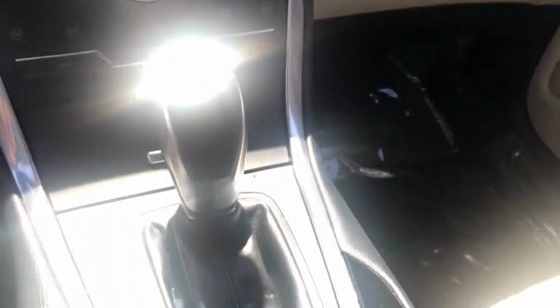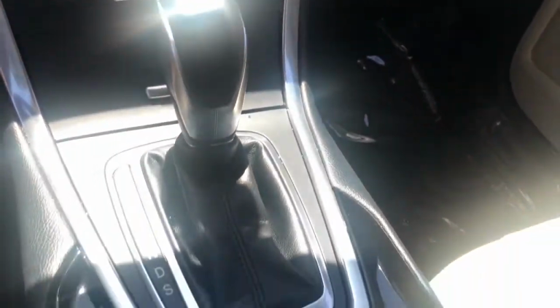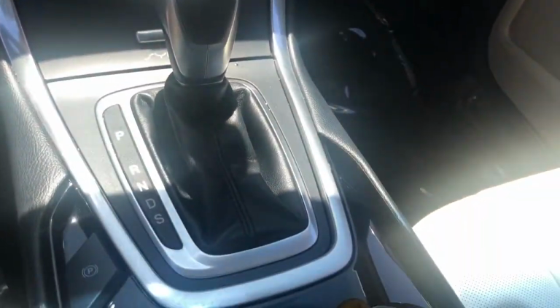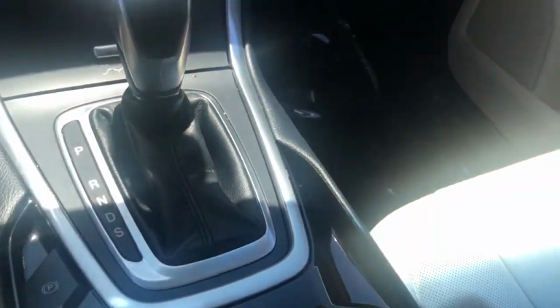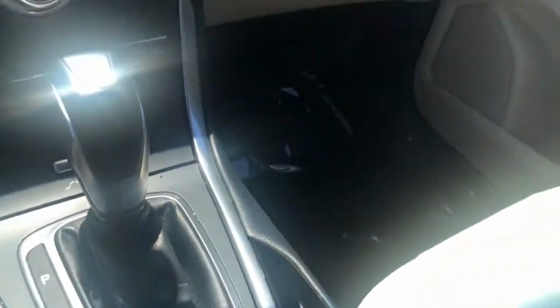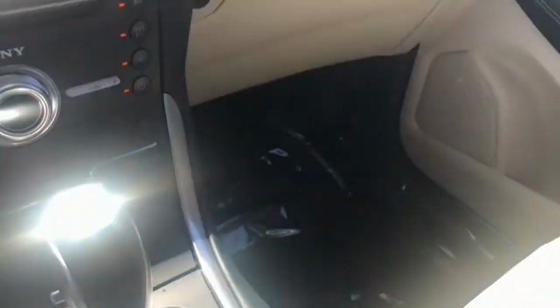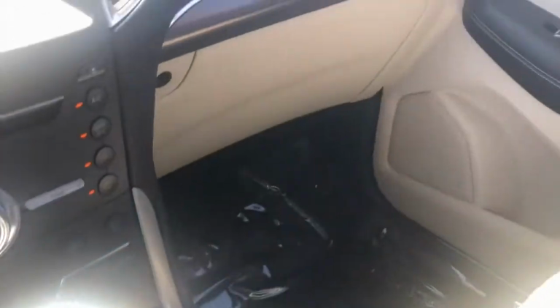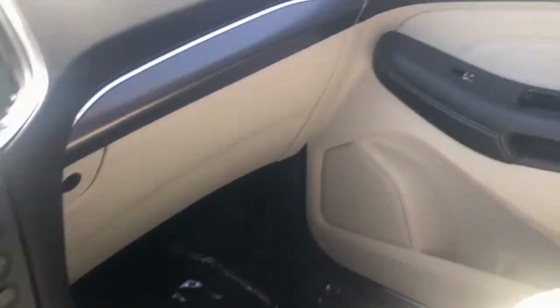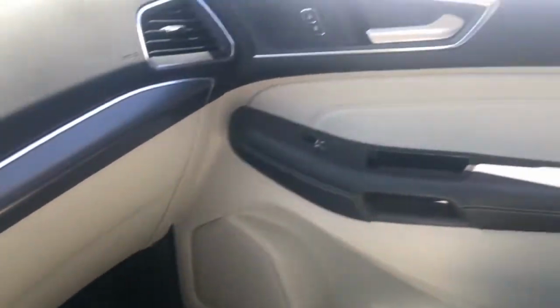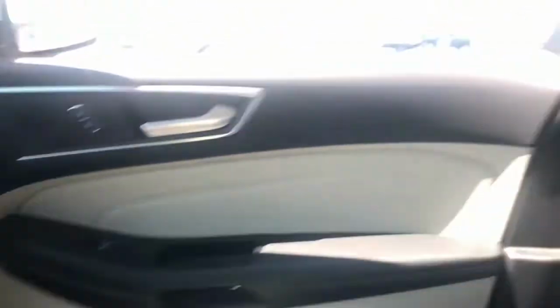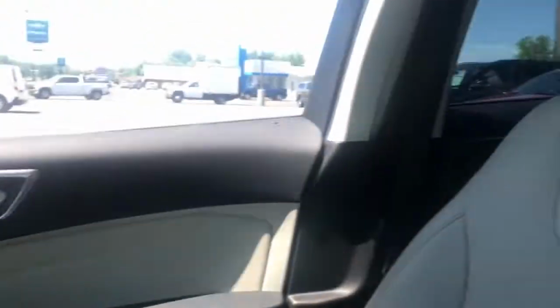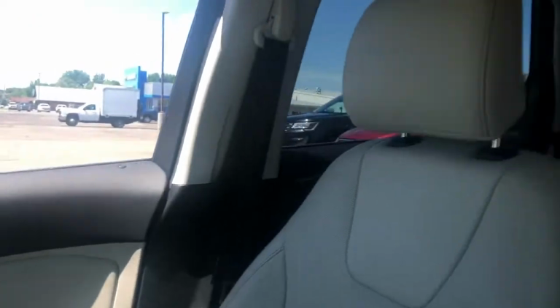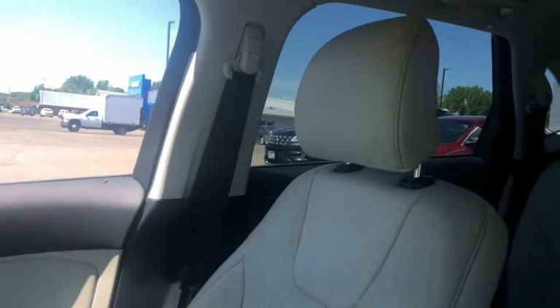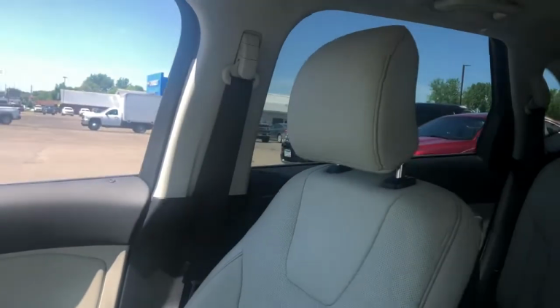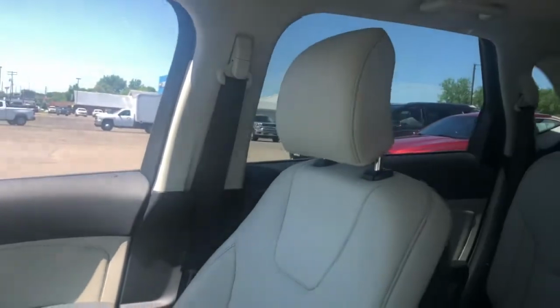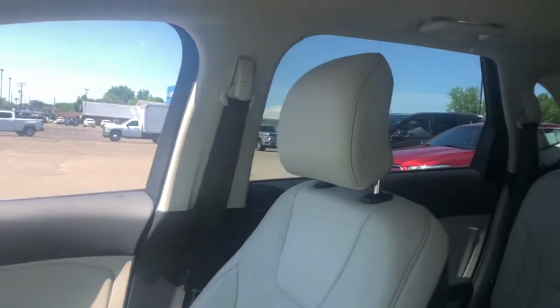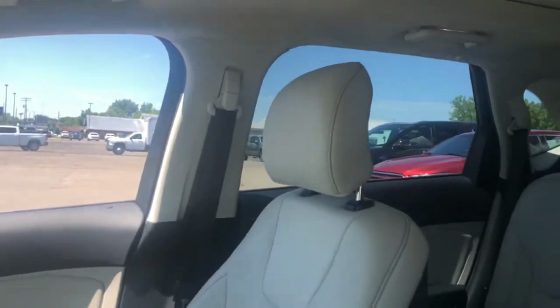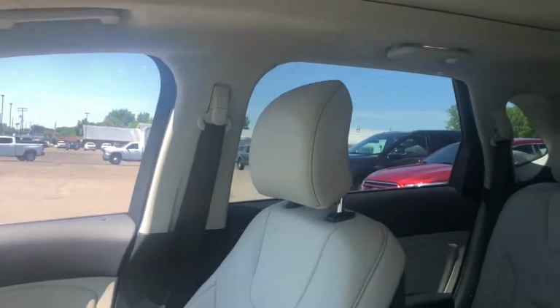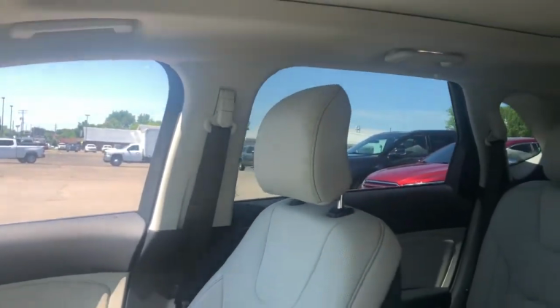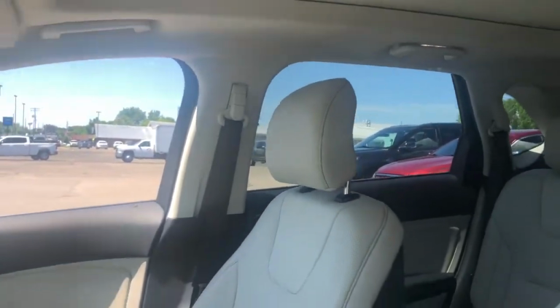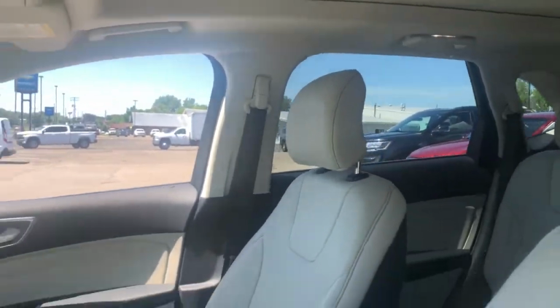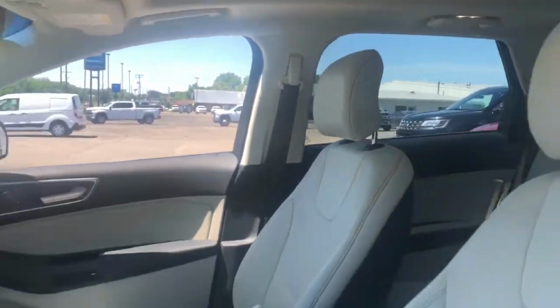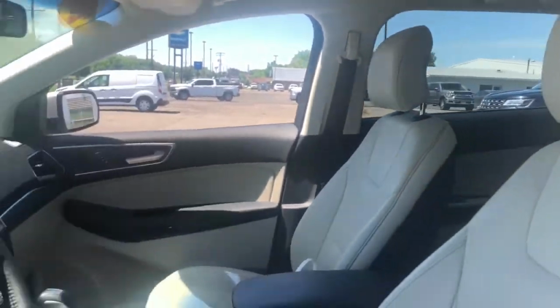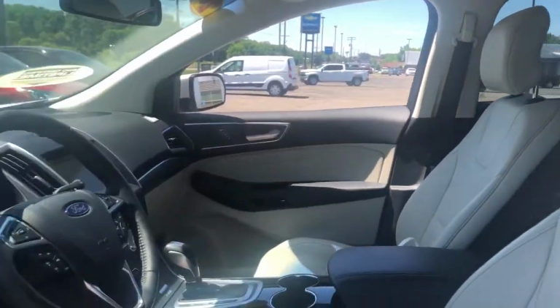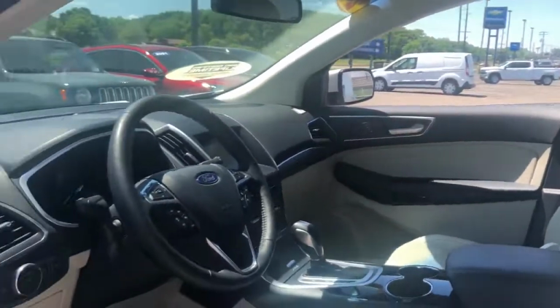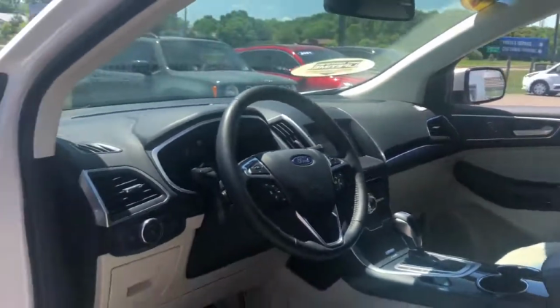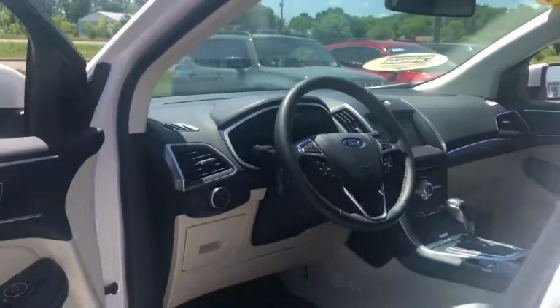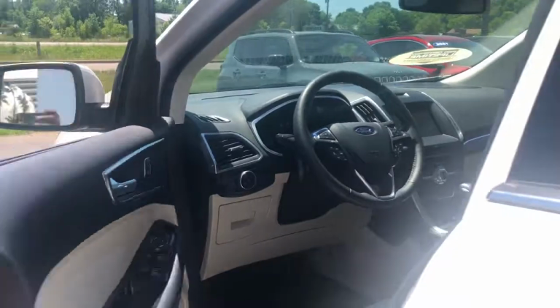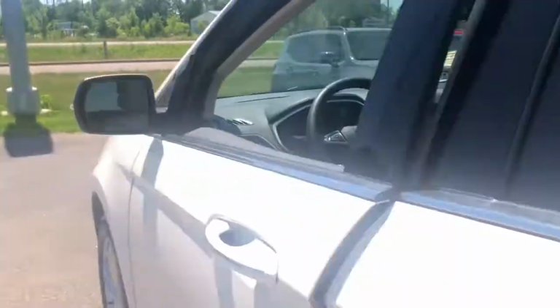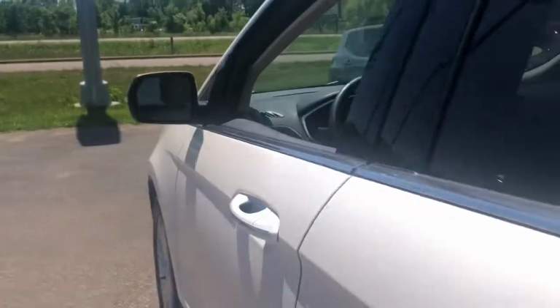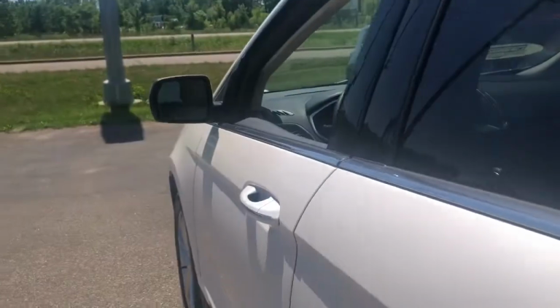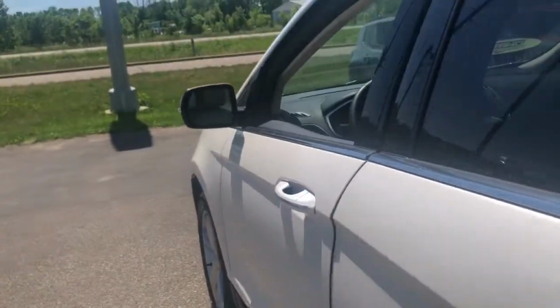The following are some of this vehicle's highlighted options: stability control, traction control, cruise control, power steering, and child safety locks.